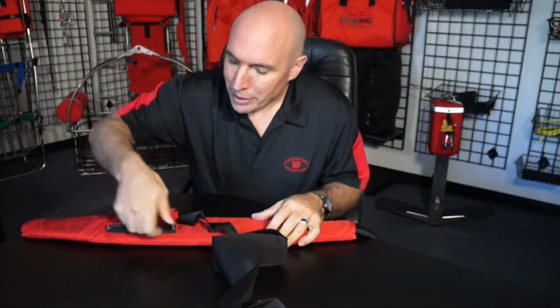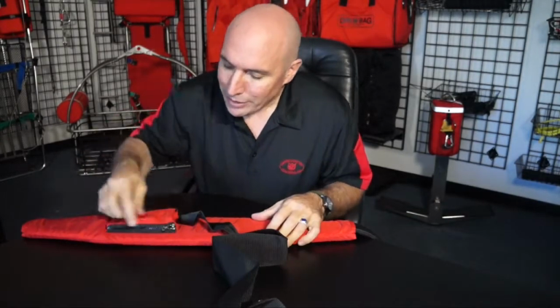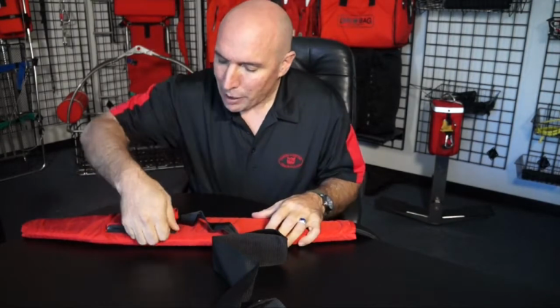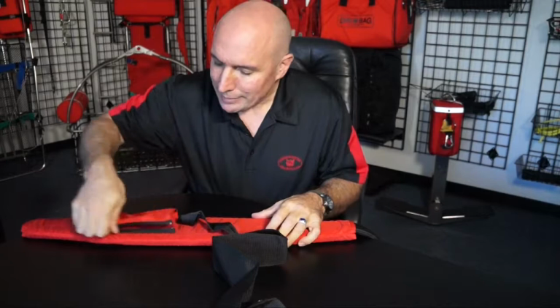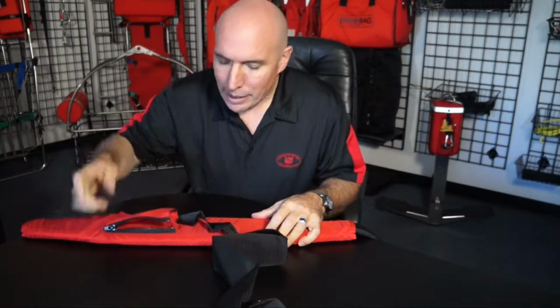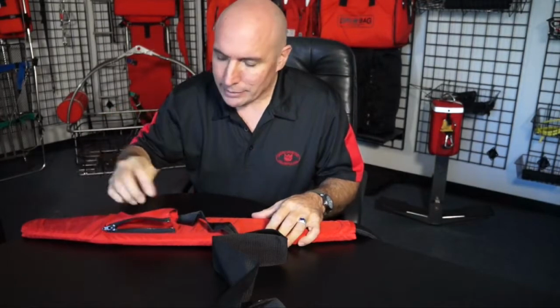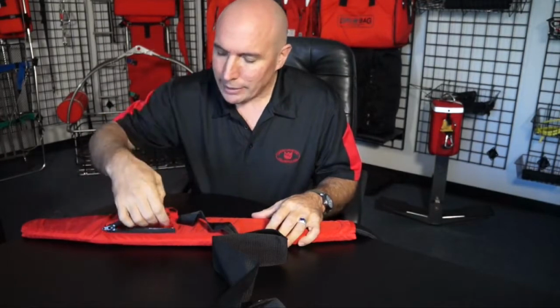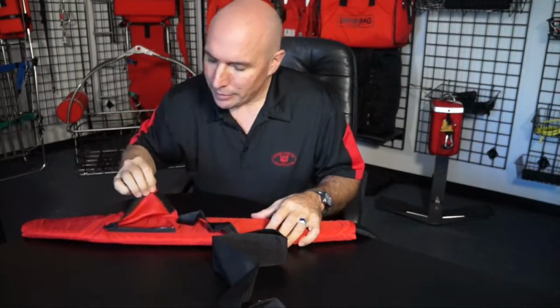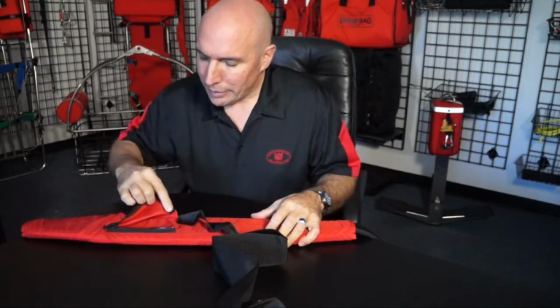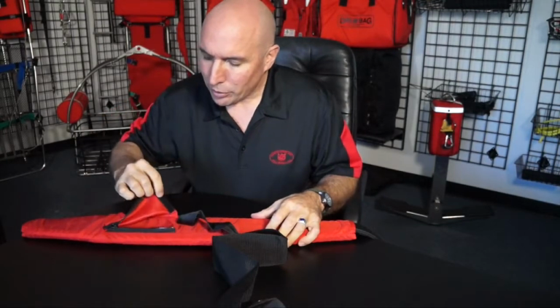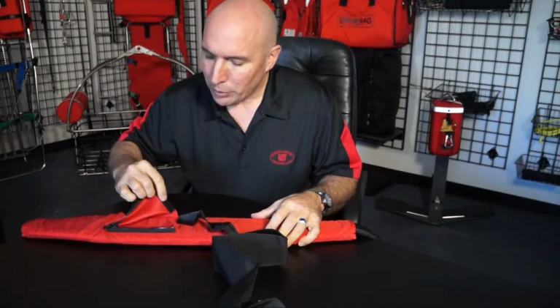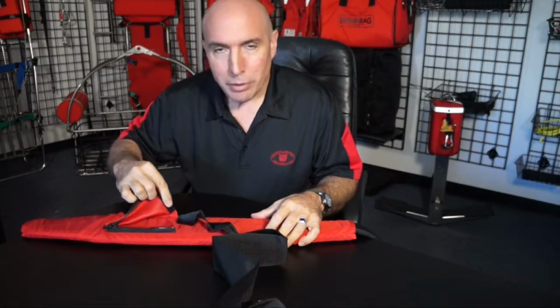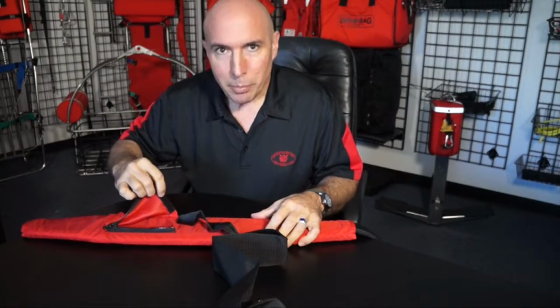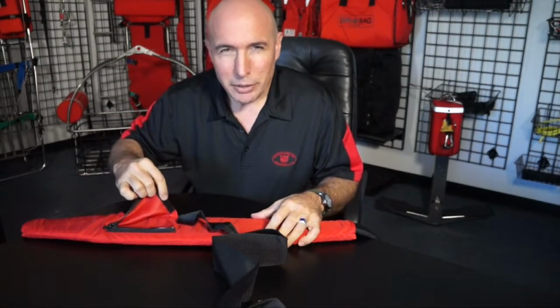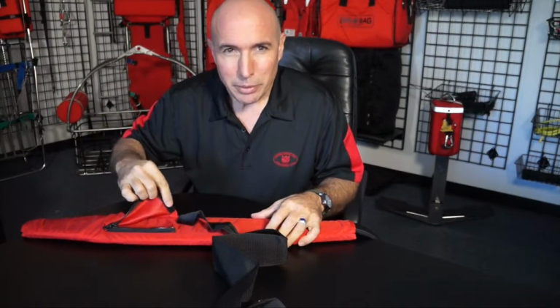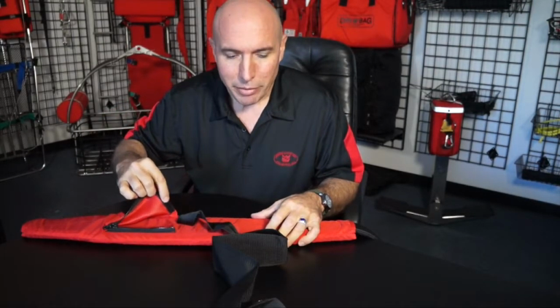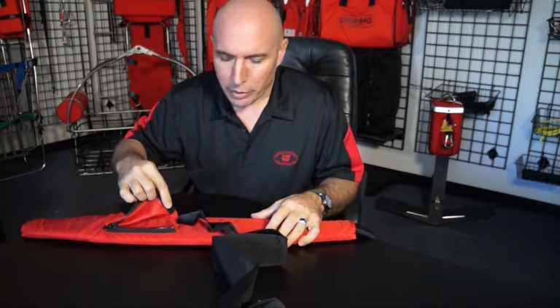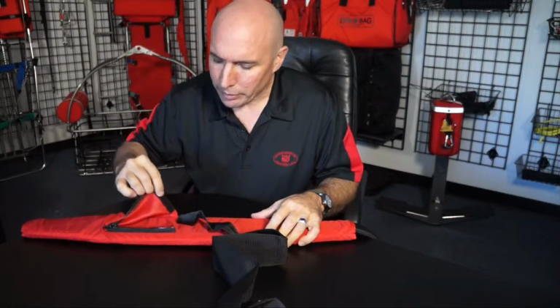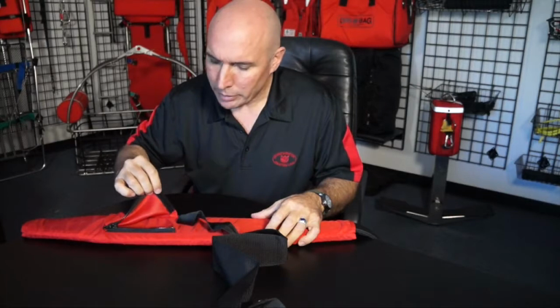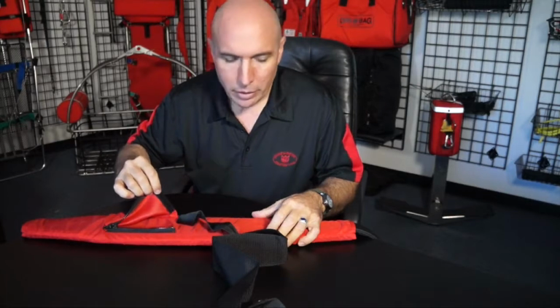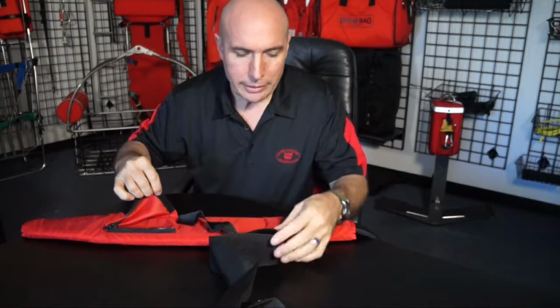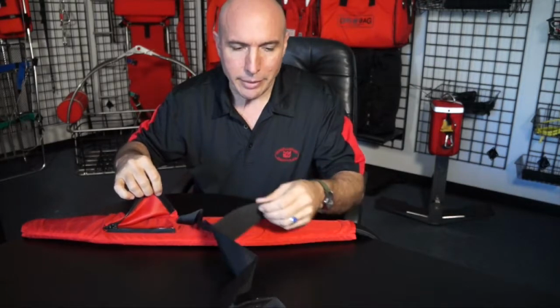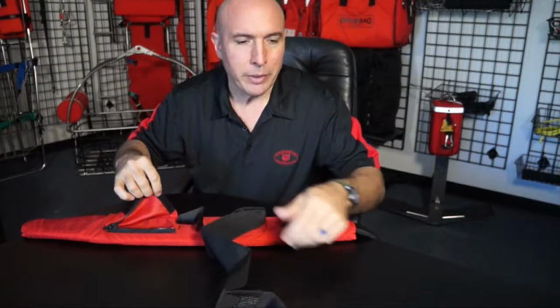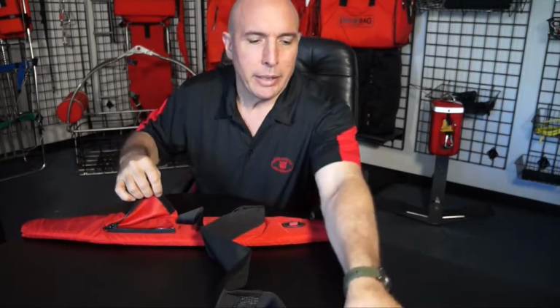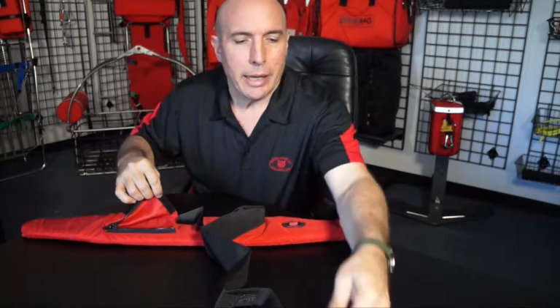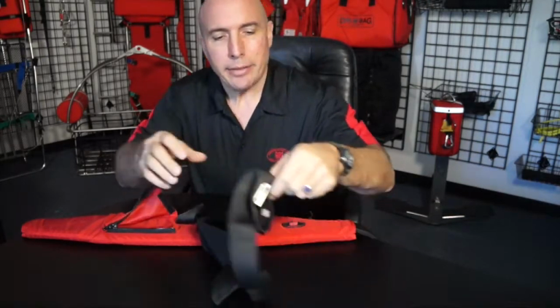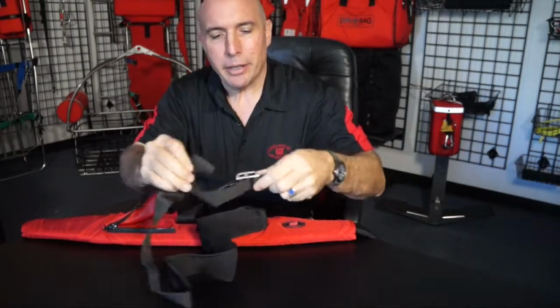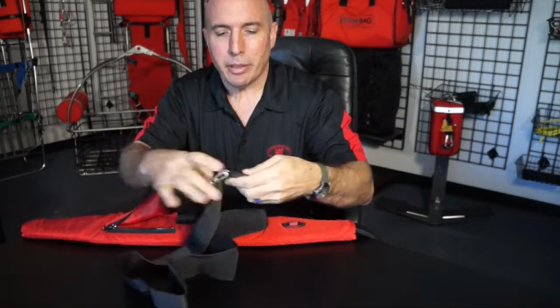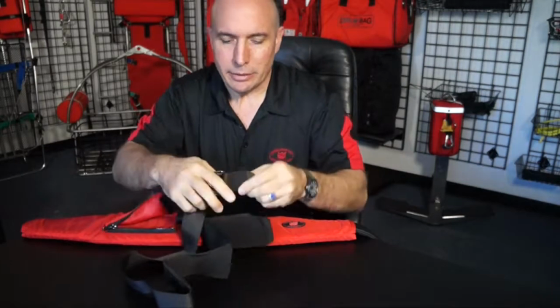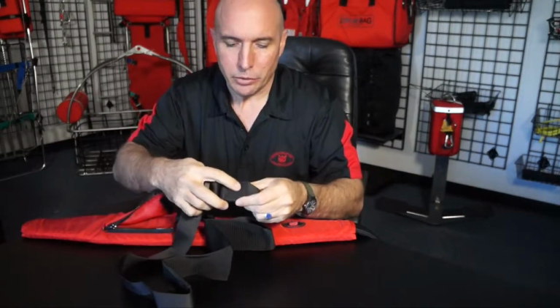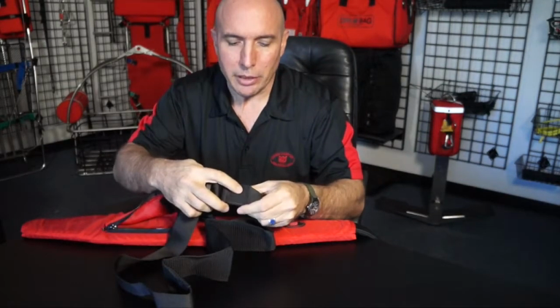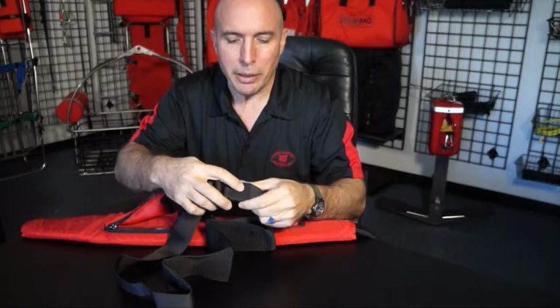The way this pocket is designed — and this is the key — there's a piece of pile tape, velcro here on this side, and at the end of the device there's the hook tape here.